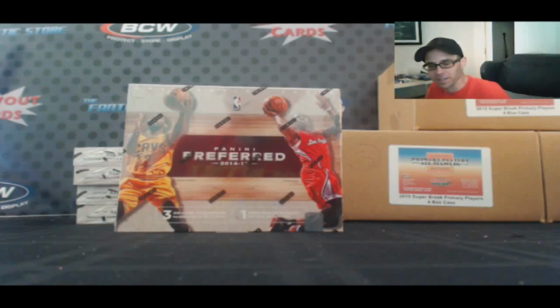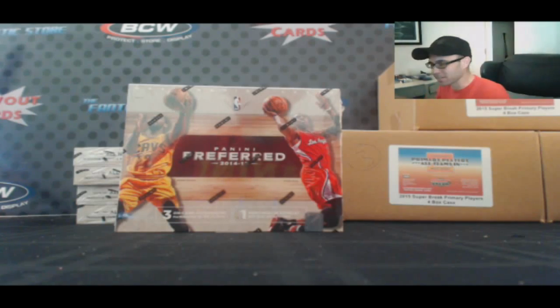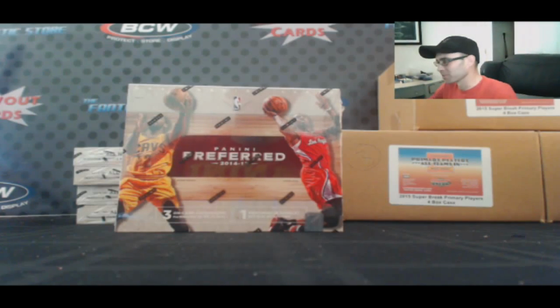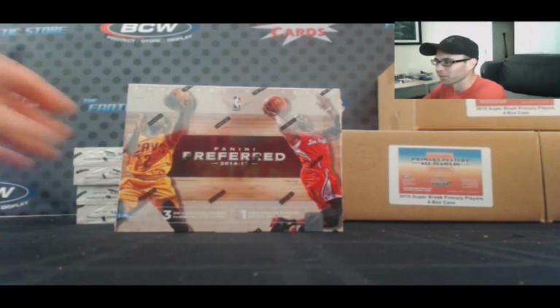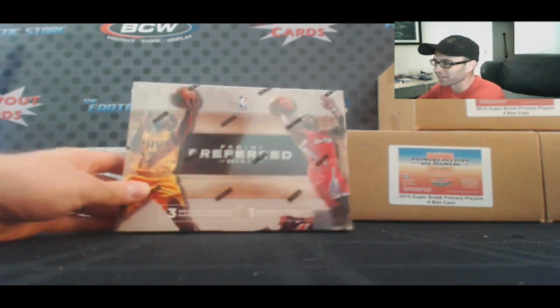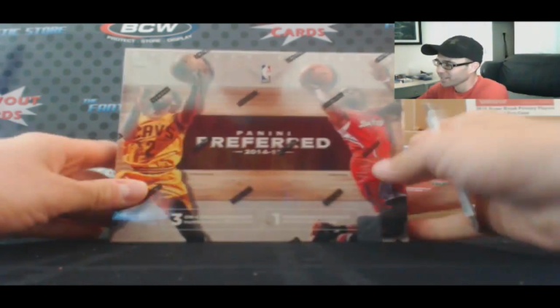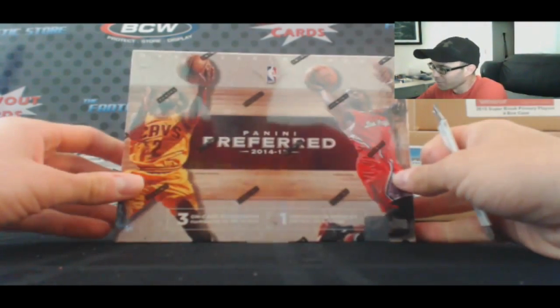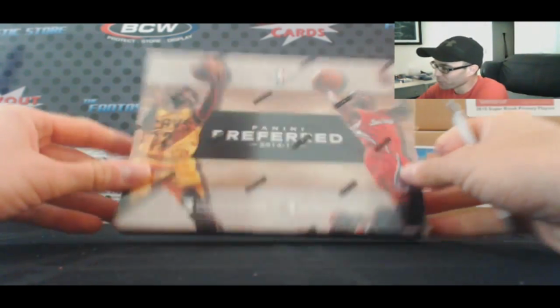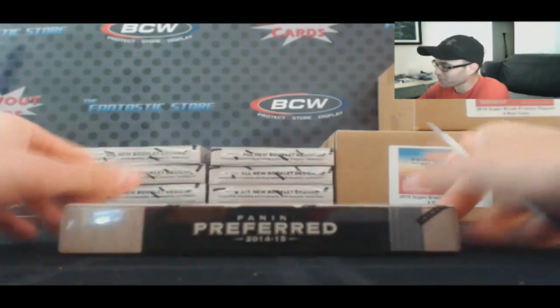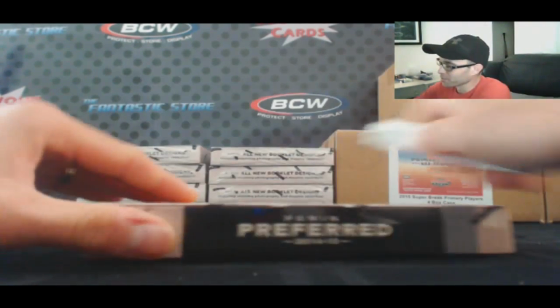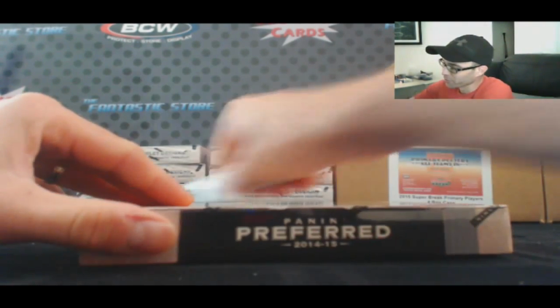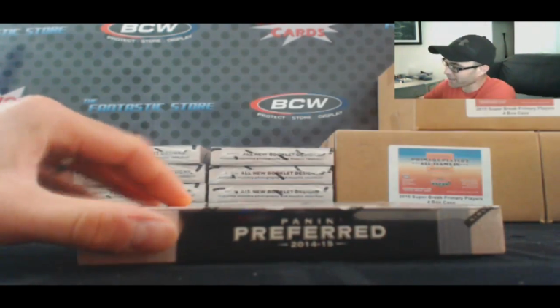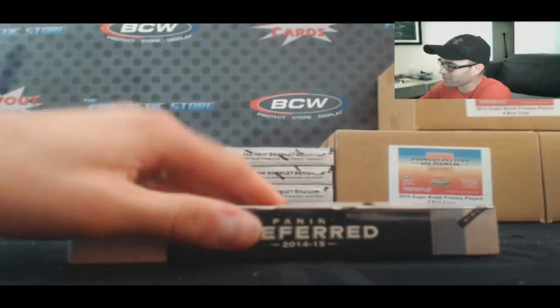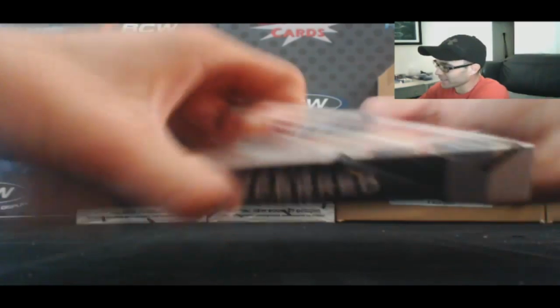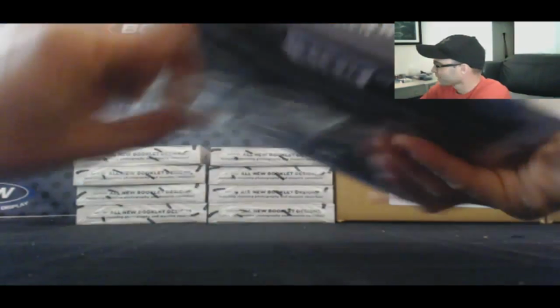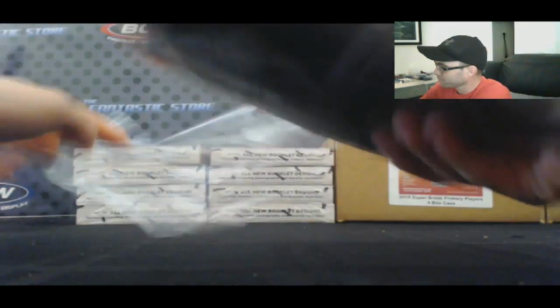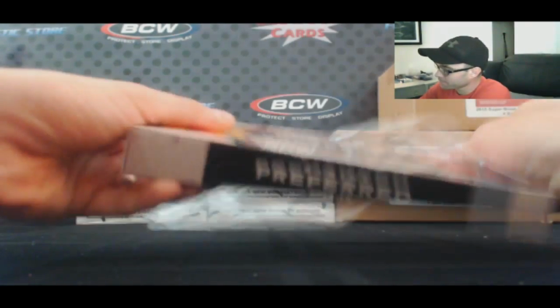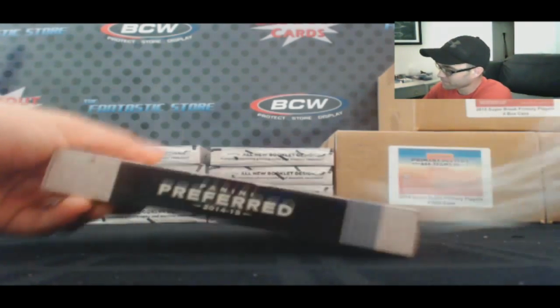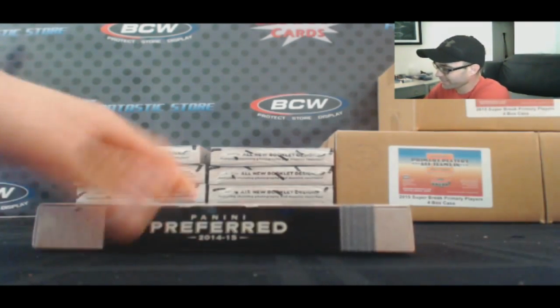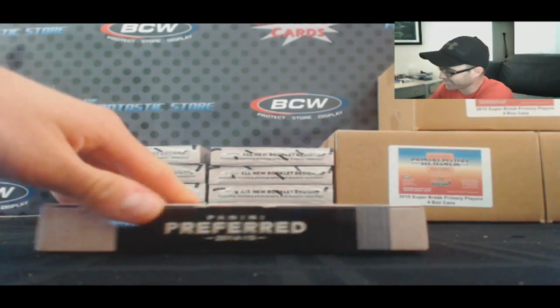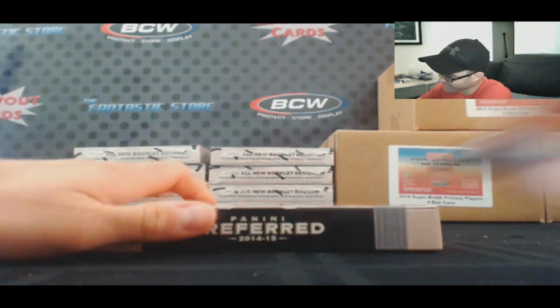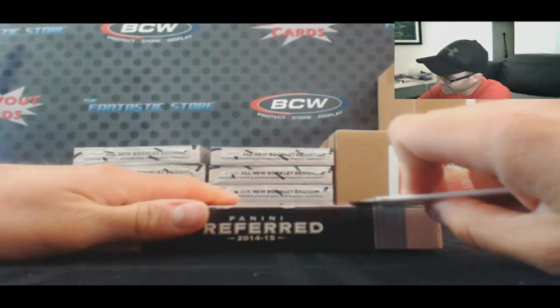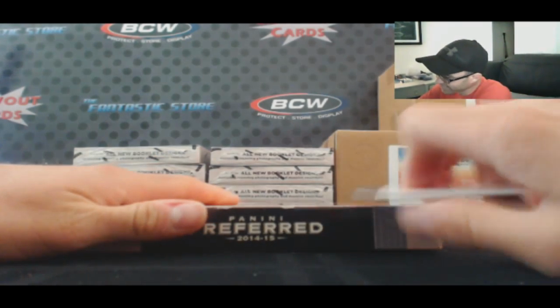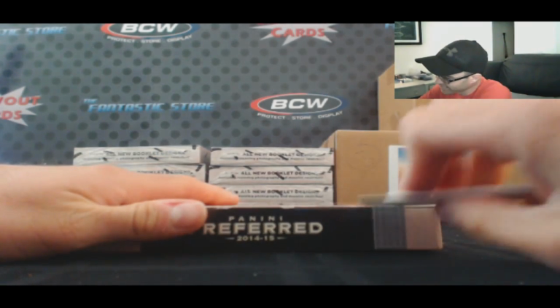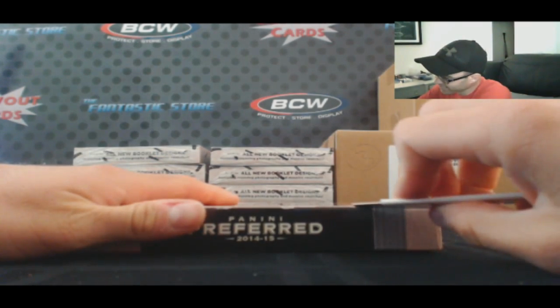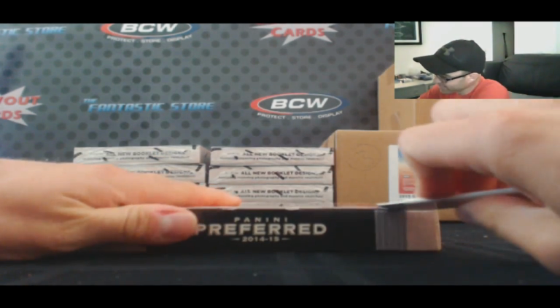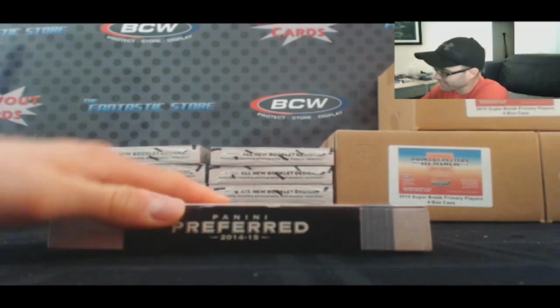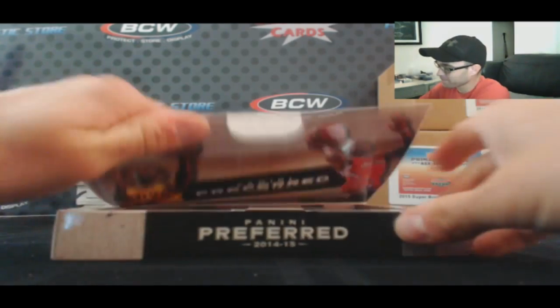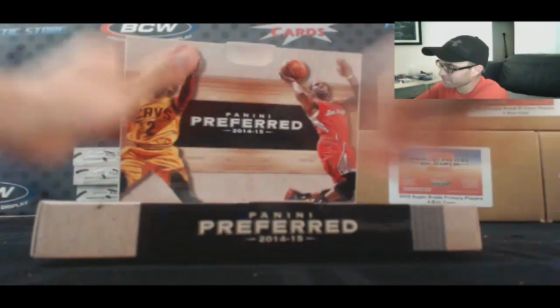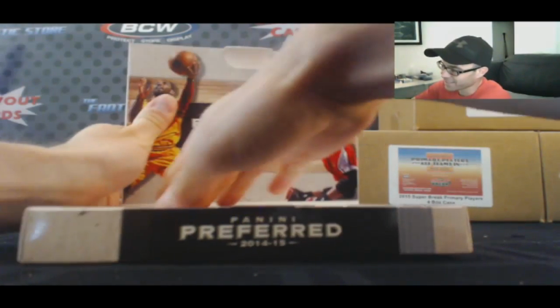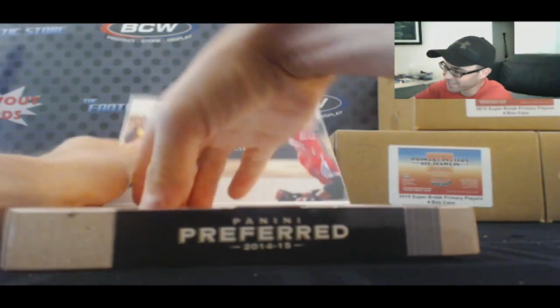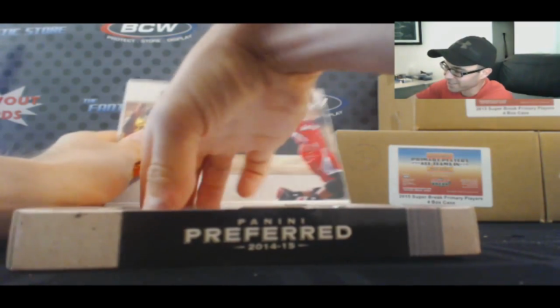Alright guys, we've got Tom here who's going to crack open a box of 14-15 Preferred Basketball. Good luck. Patty T, the CEO.